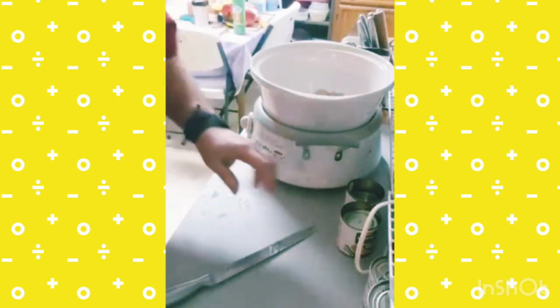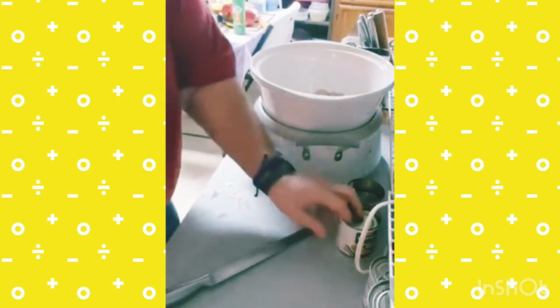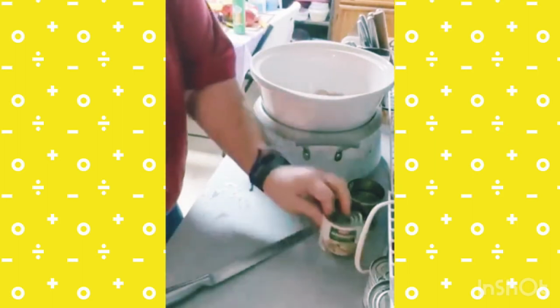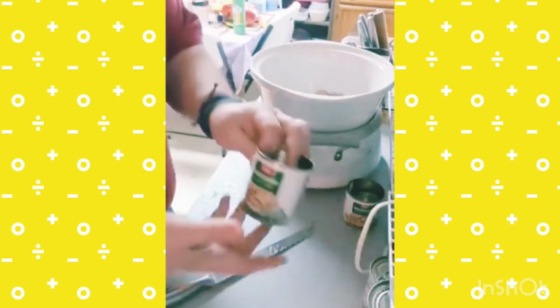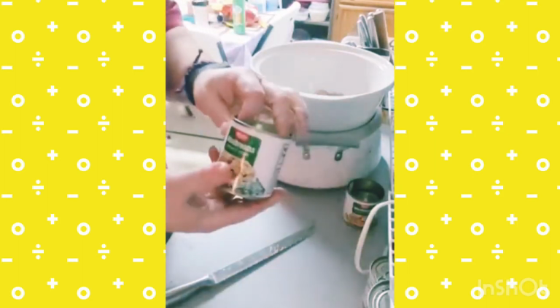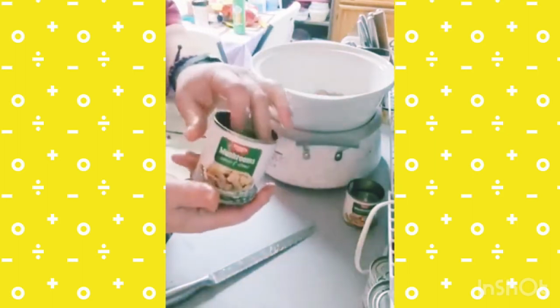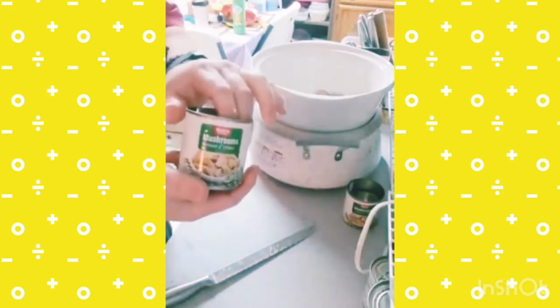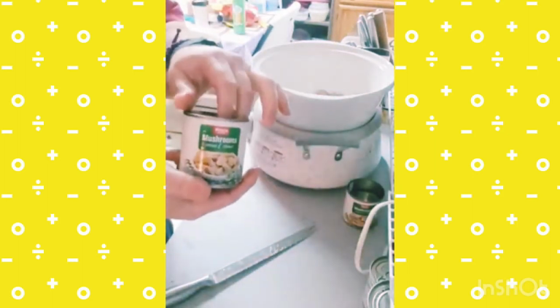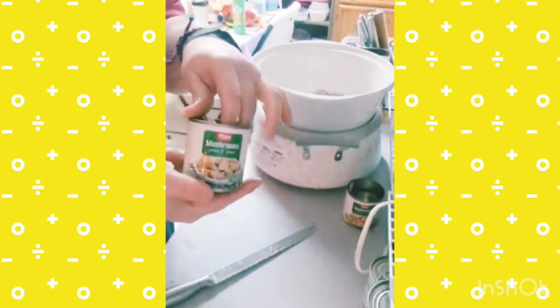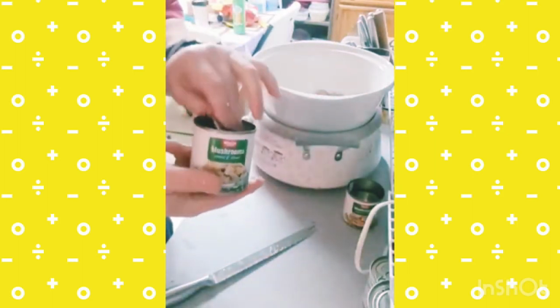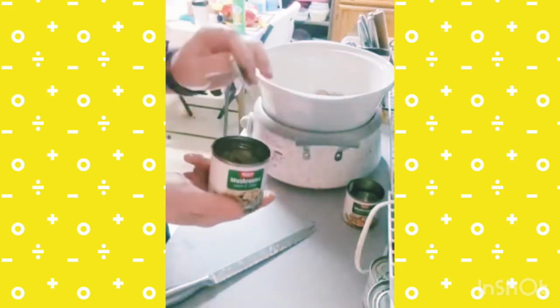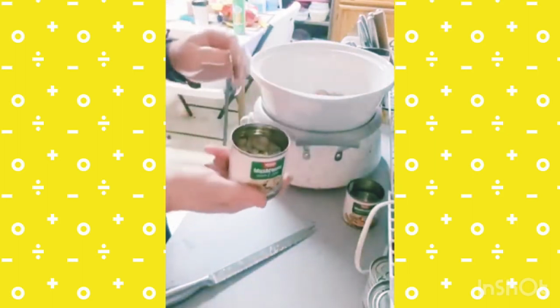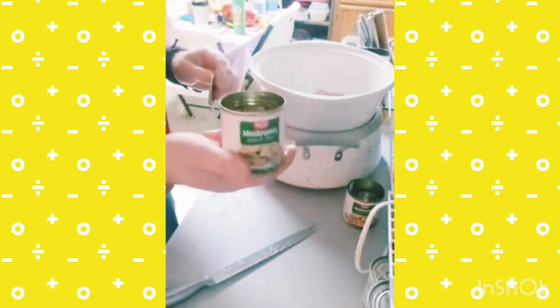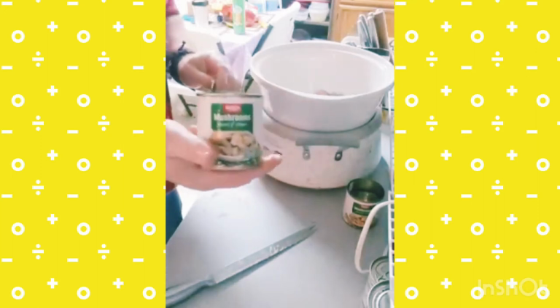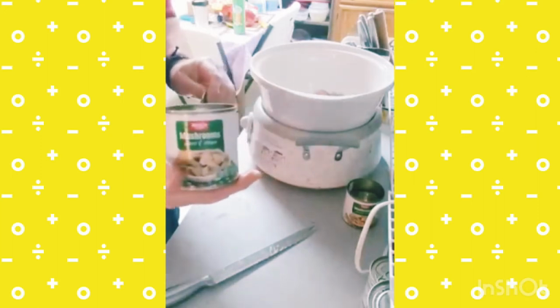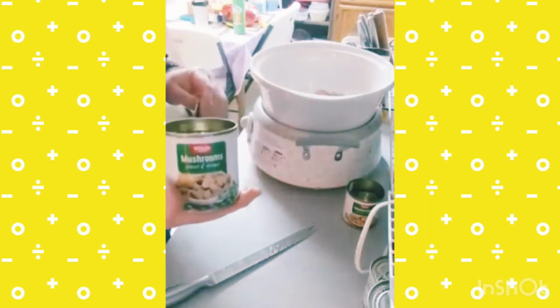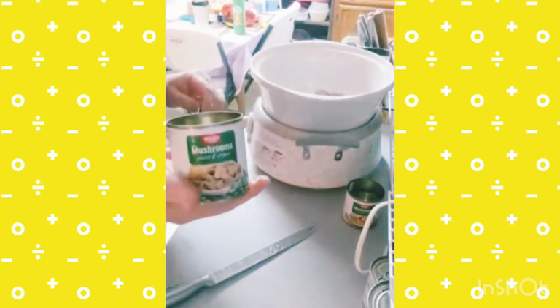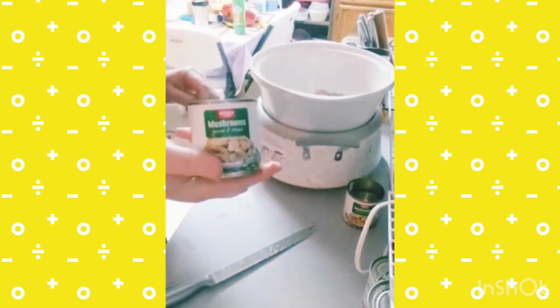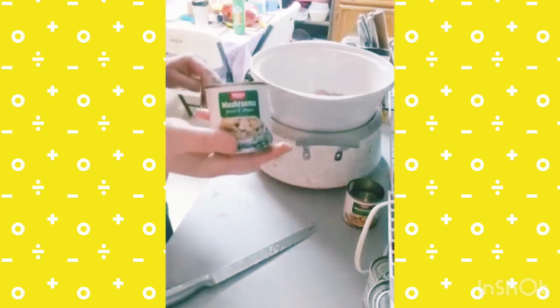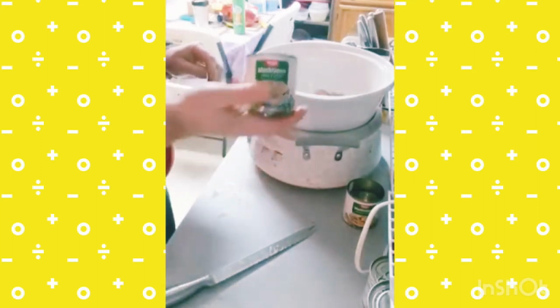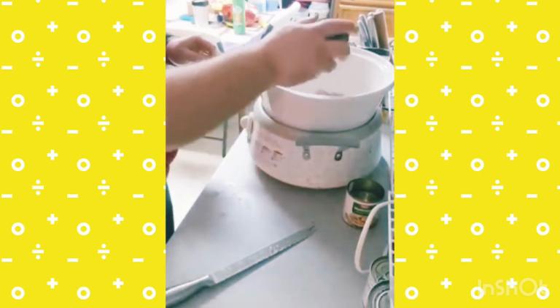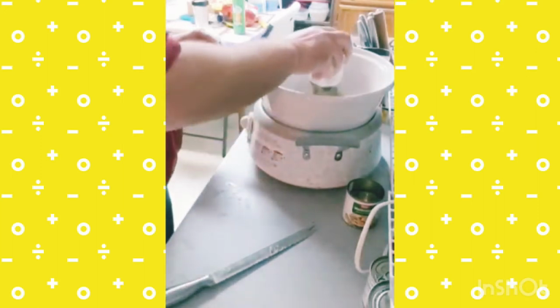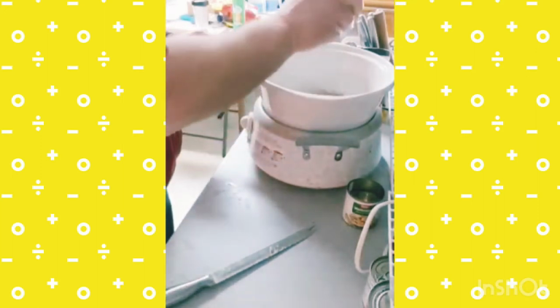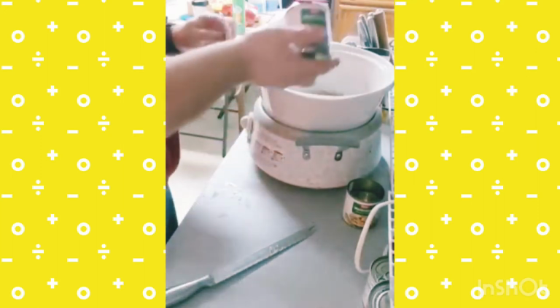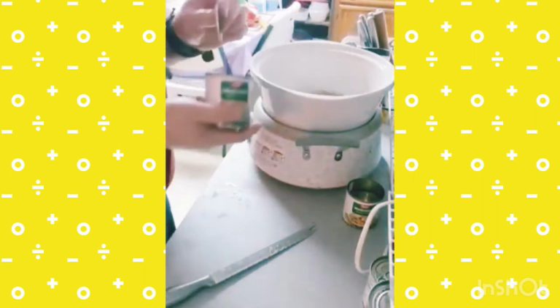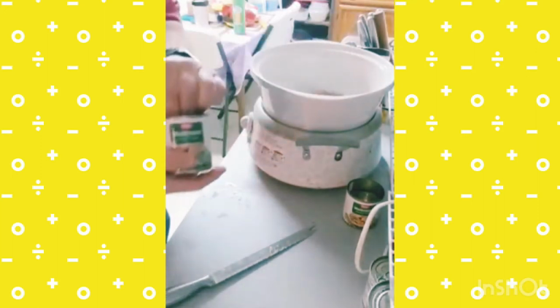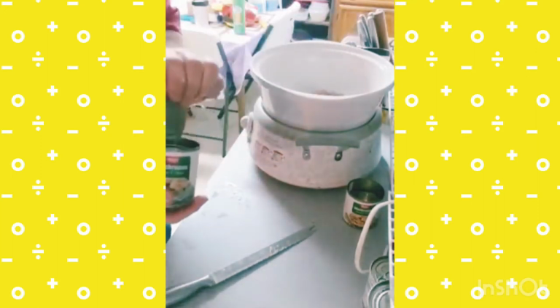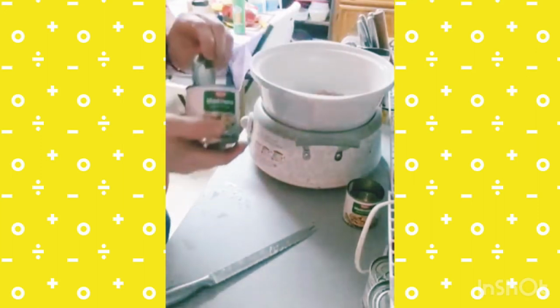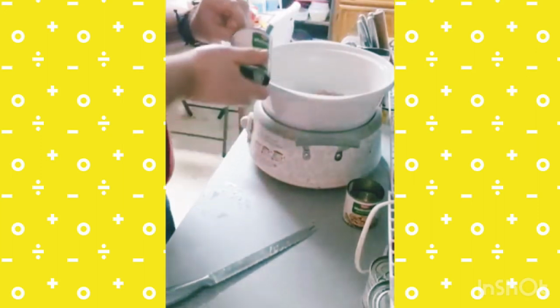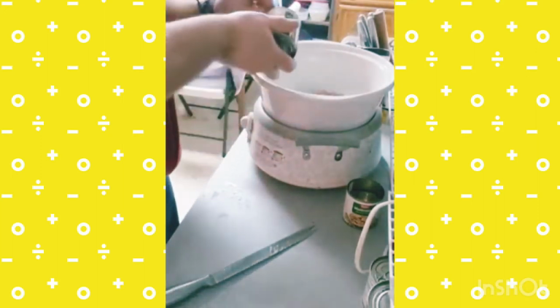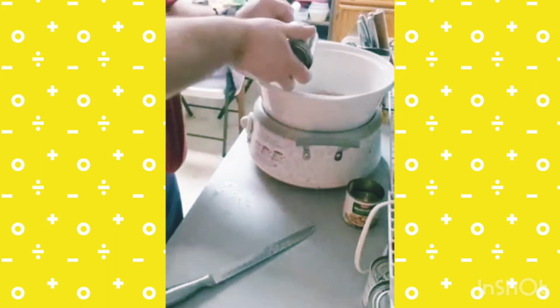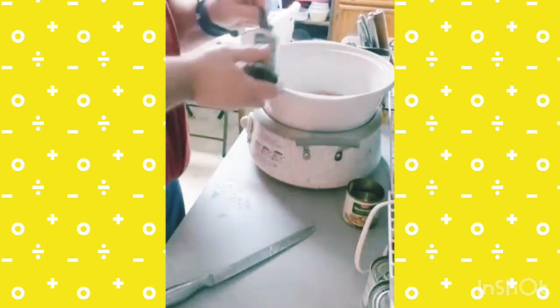I'm going to add some canned mushrooms, which I've already drained. I like to drain my mushrooms. I'm going to add two cans to that.